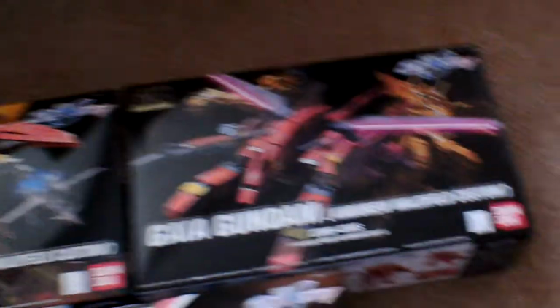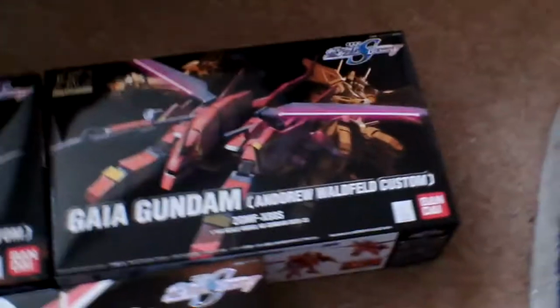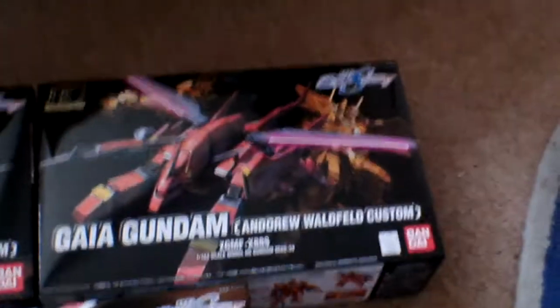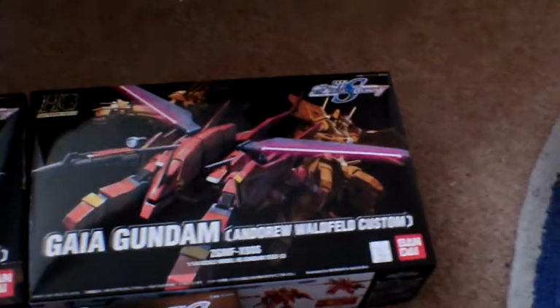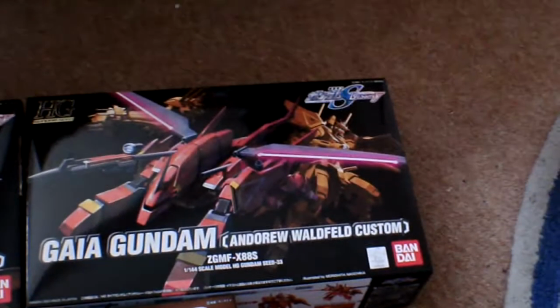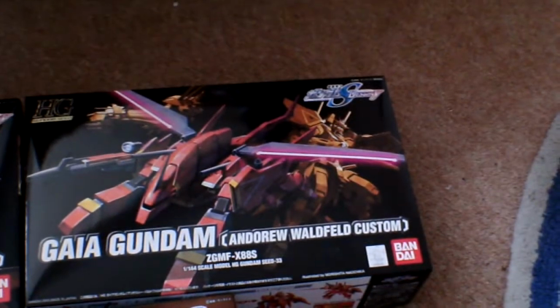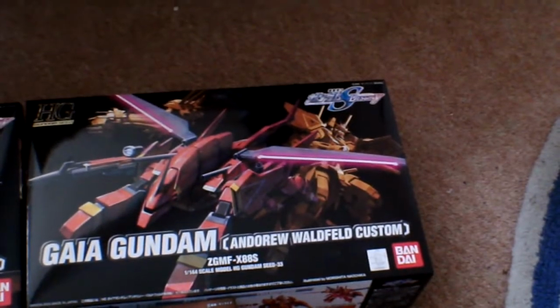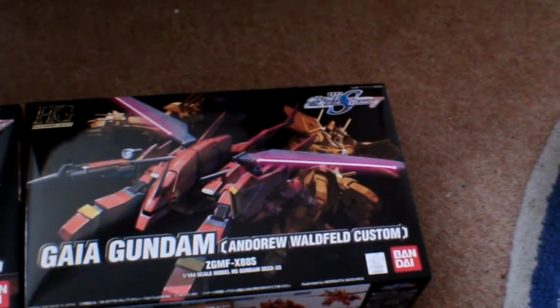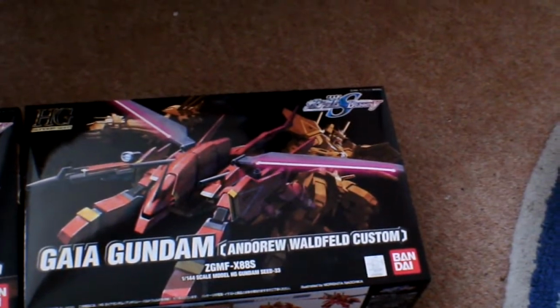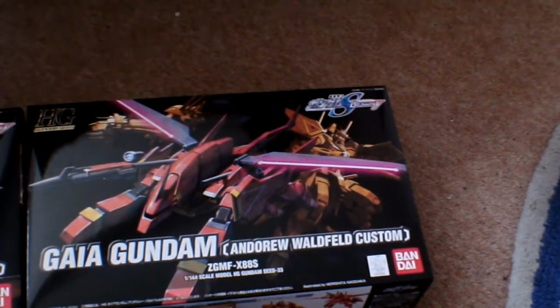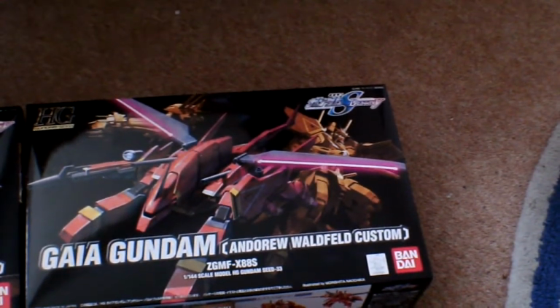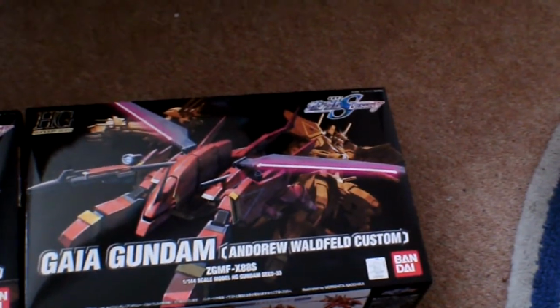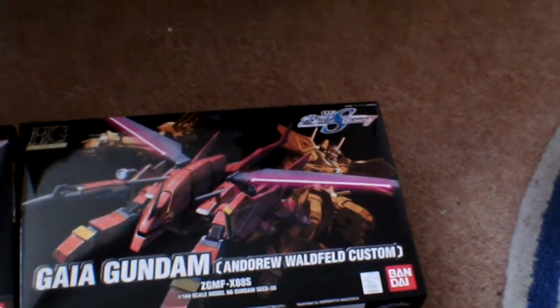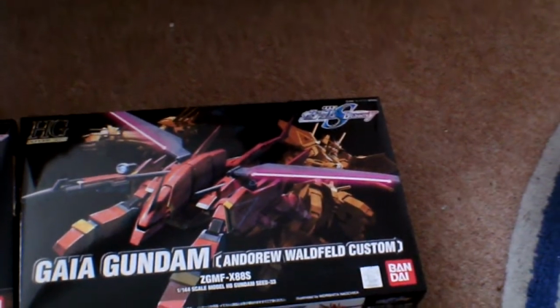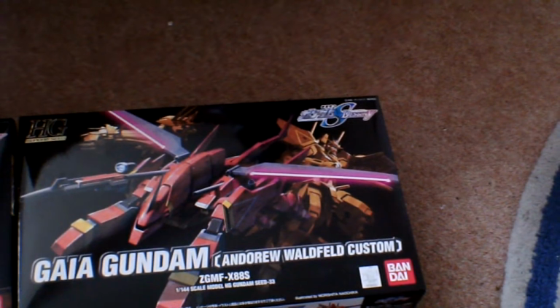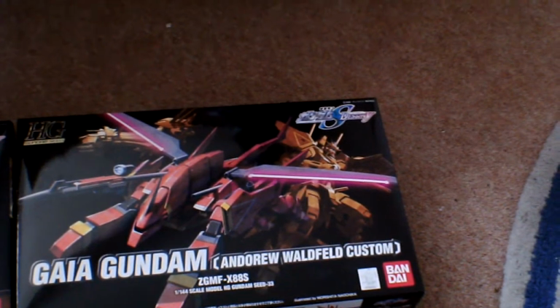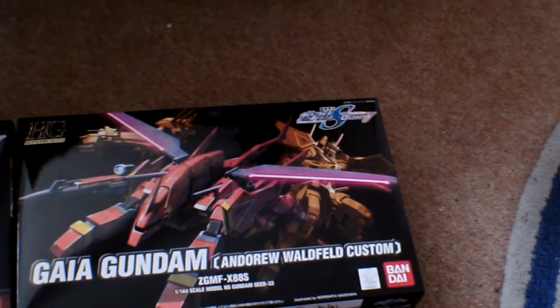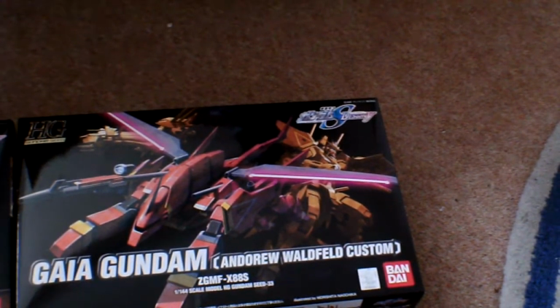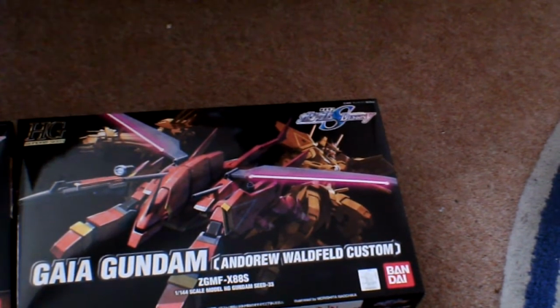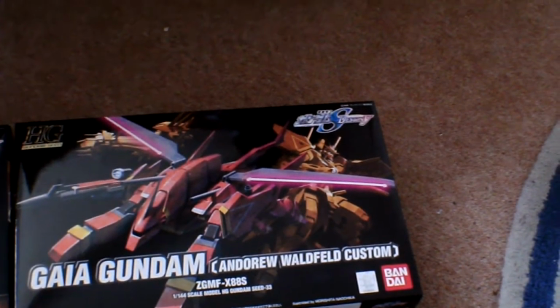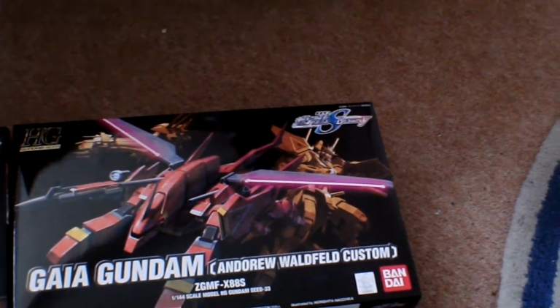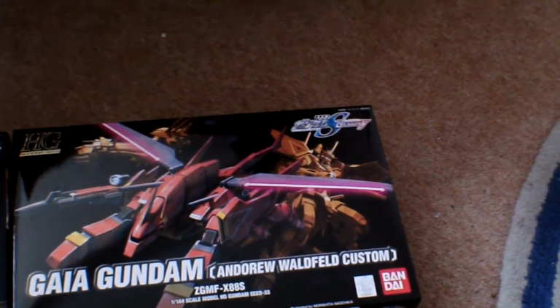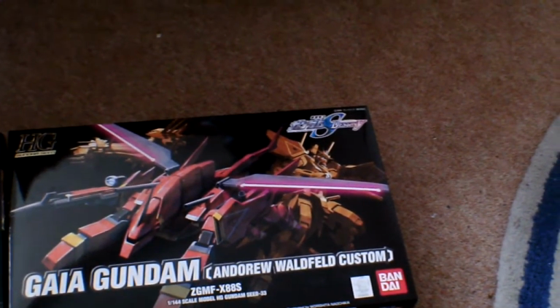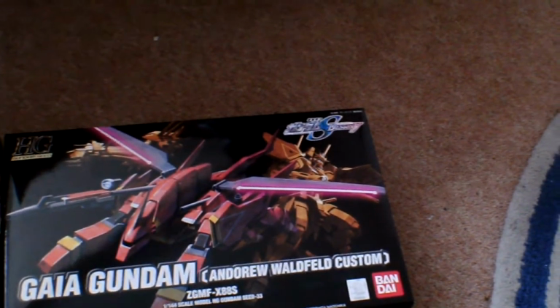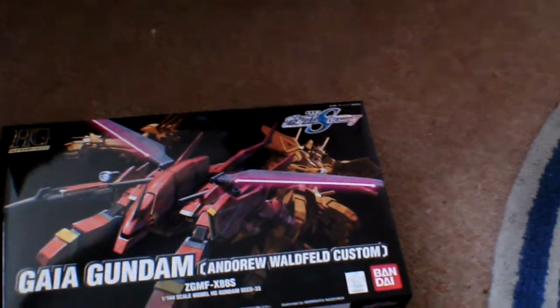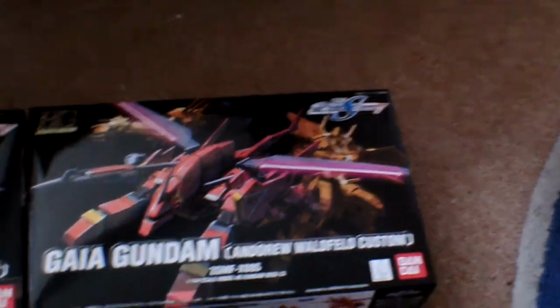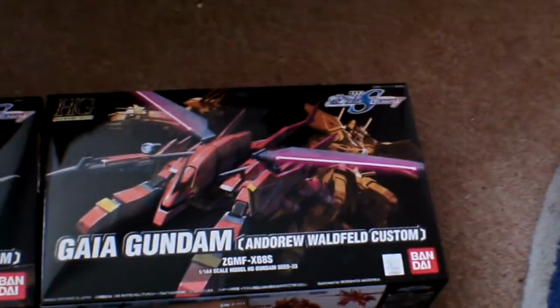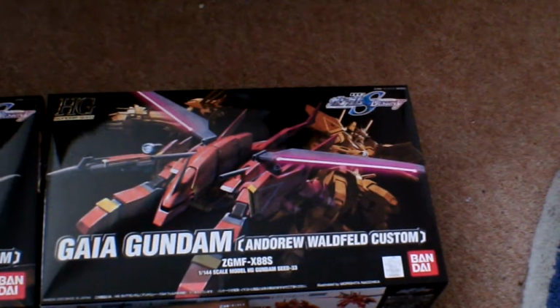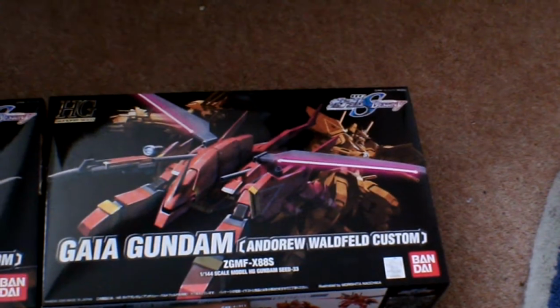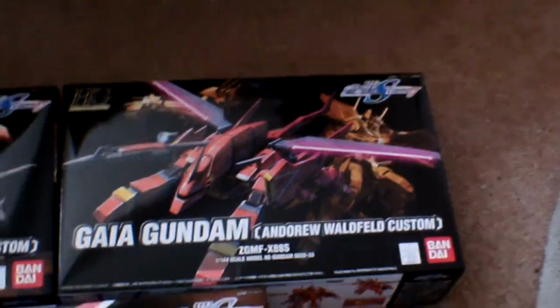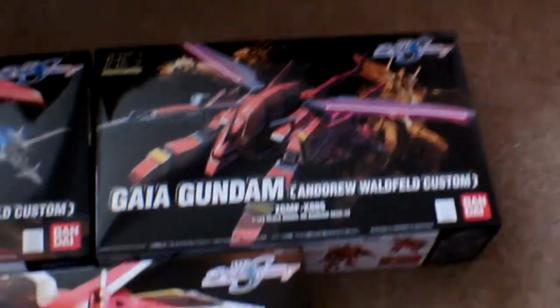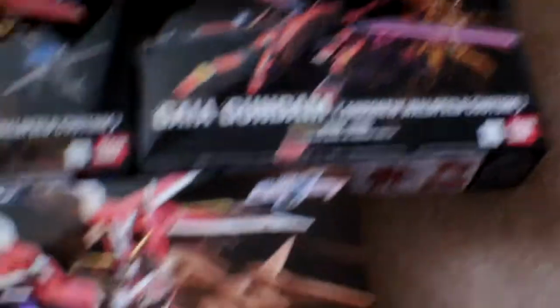Then we have the Andrew Warfeld's Guy Gundam. This one's the orange version, not the black one, because I personally like this color scheme better, so there you go.